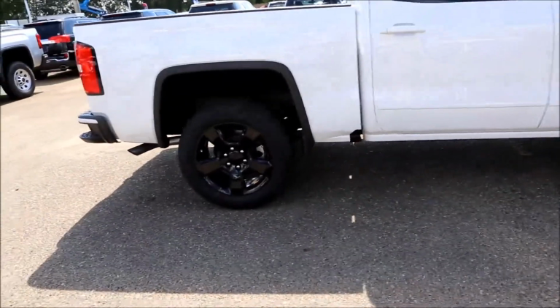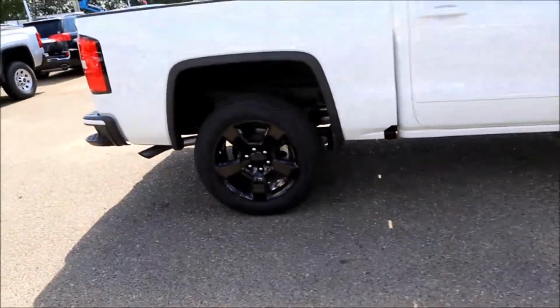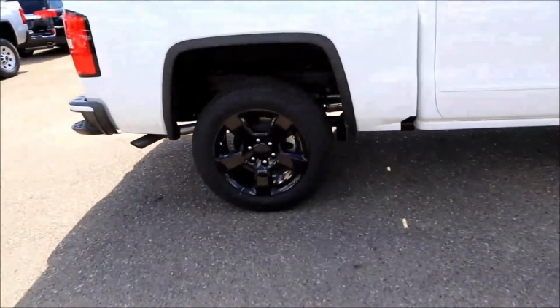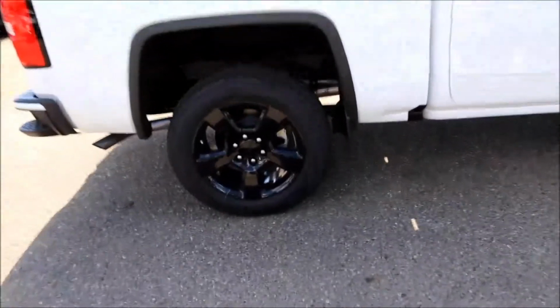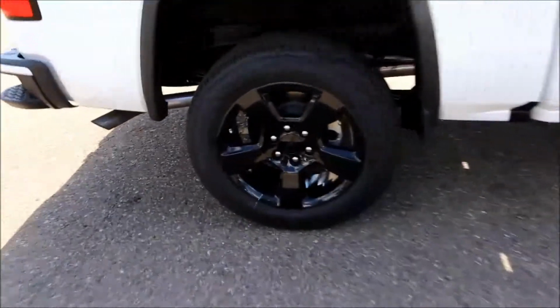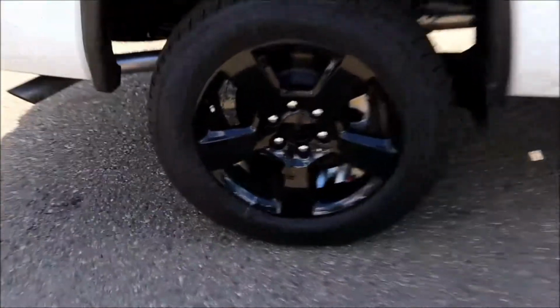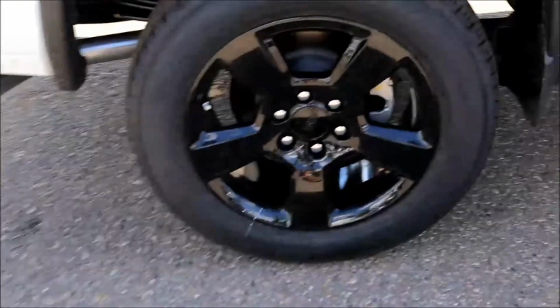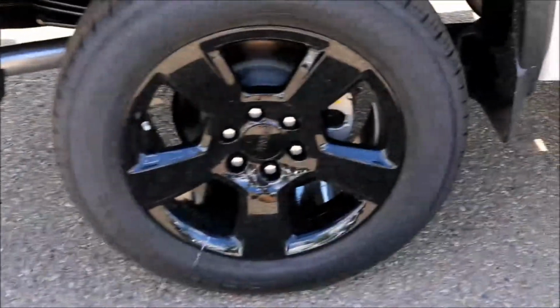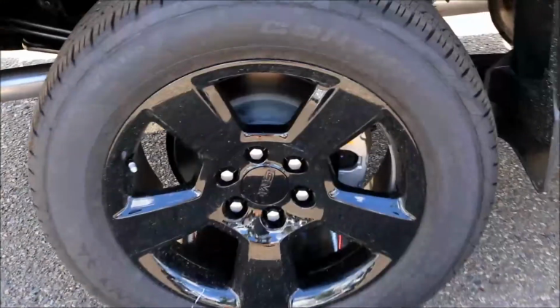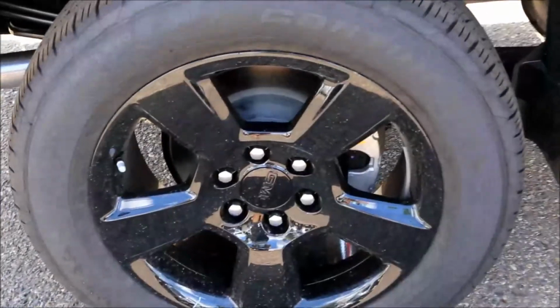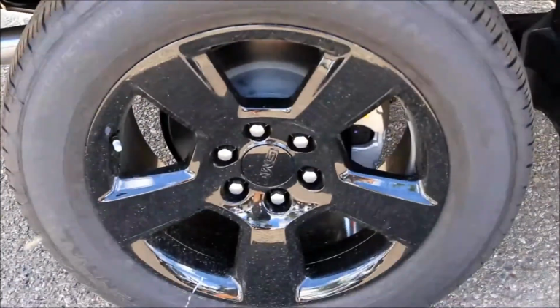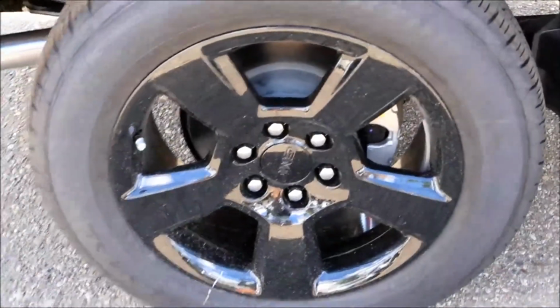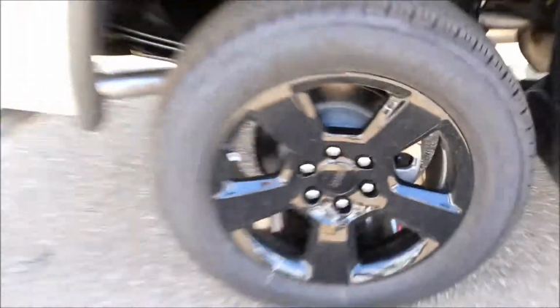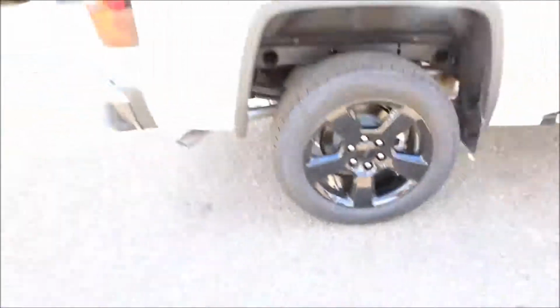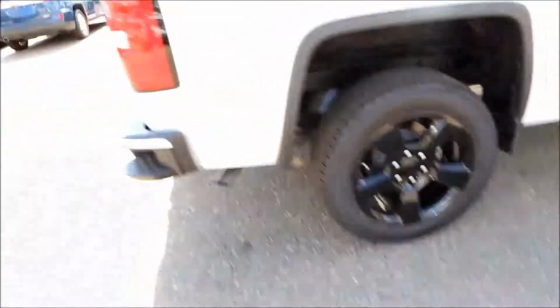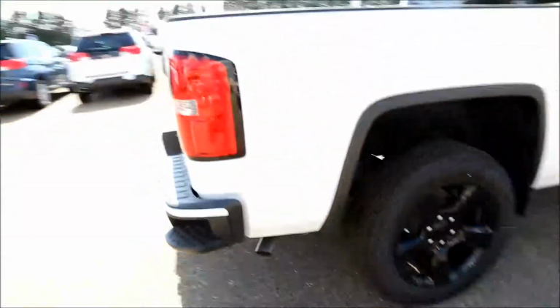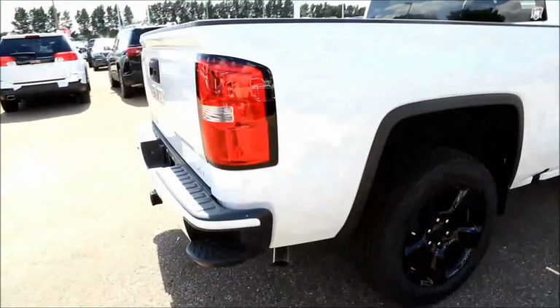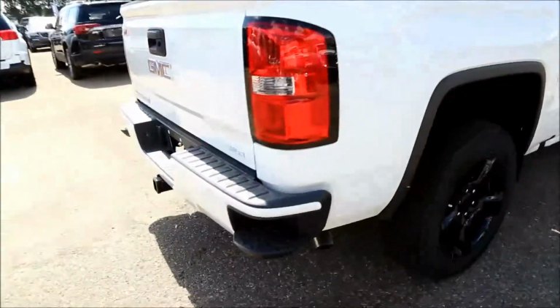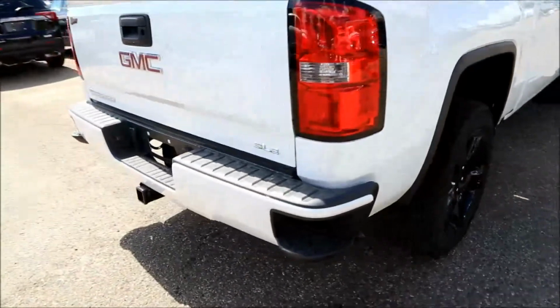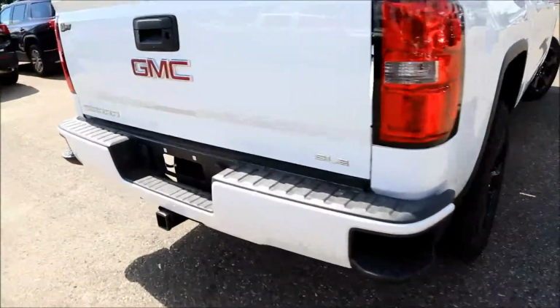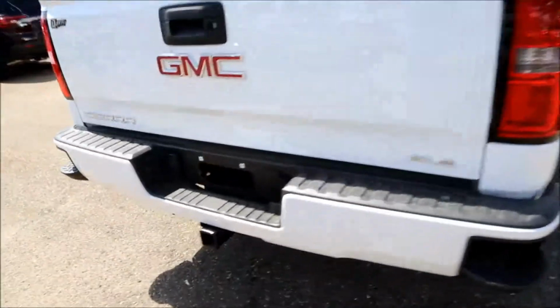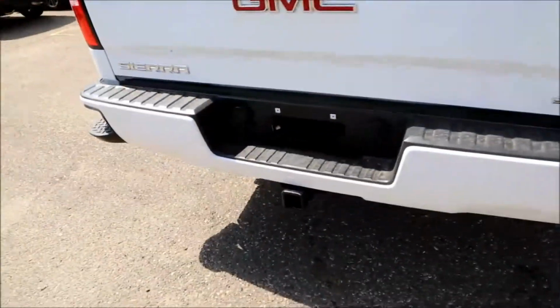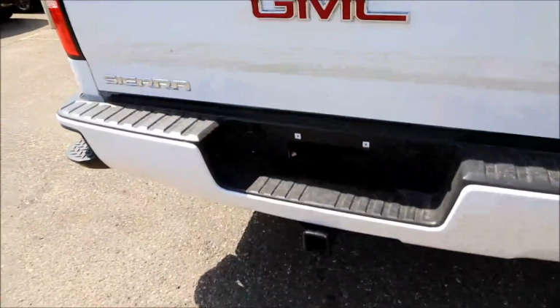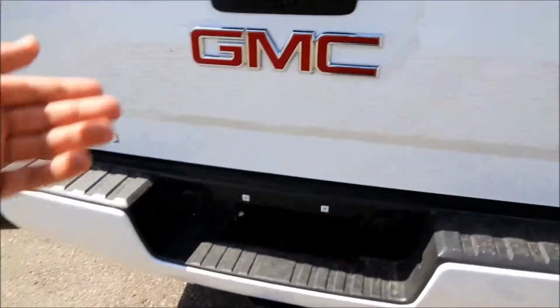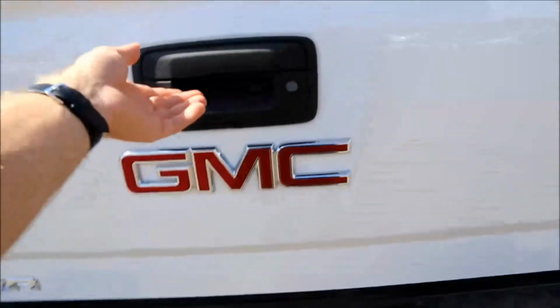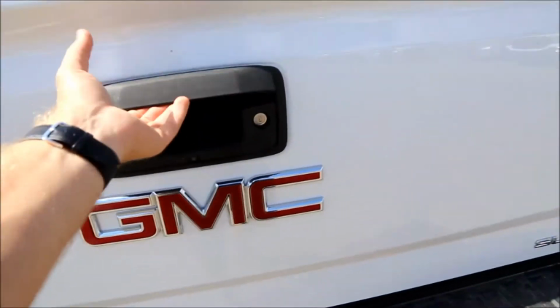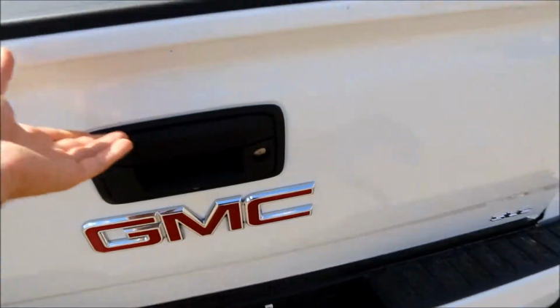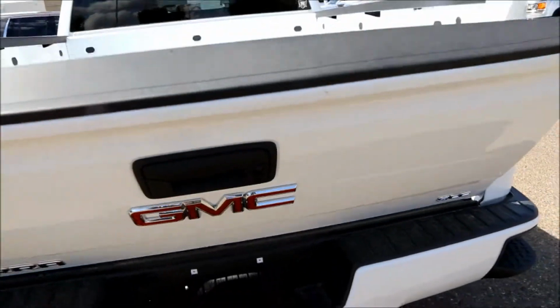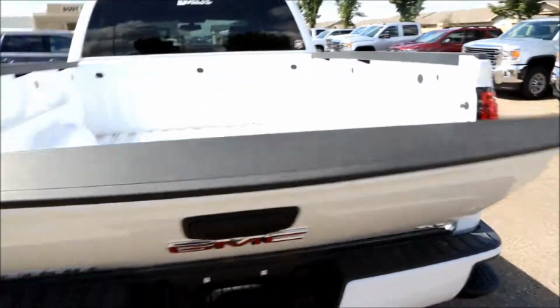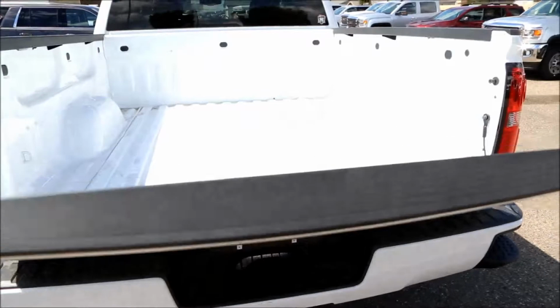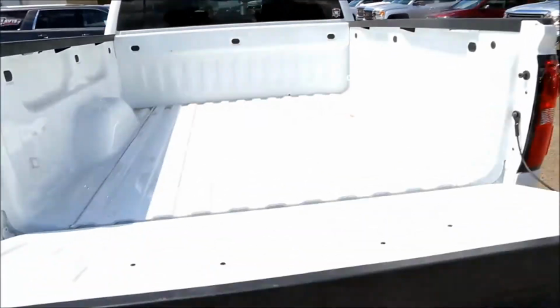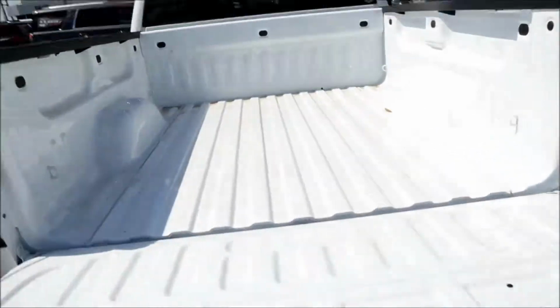This model comes featuring black 20 inch wheels, rear corner bumper steps, trailer hookup, rear view camera, and easy lift and lower tailgate.